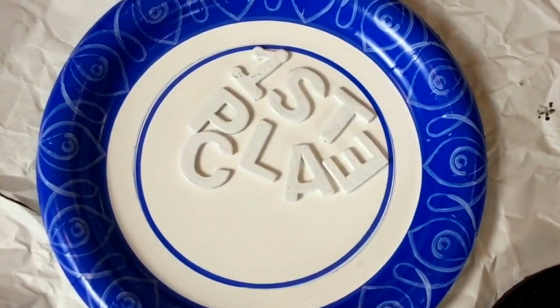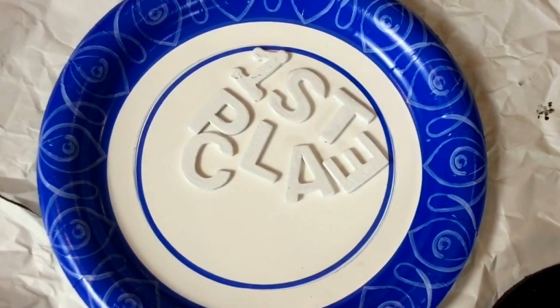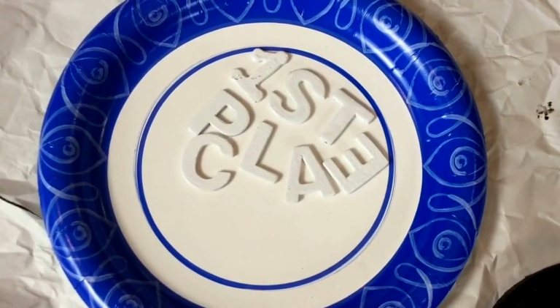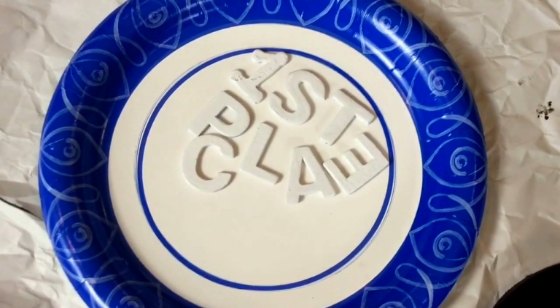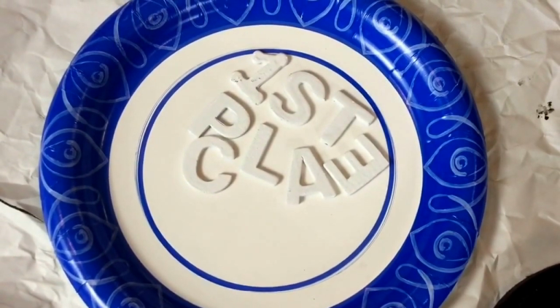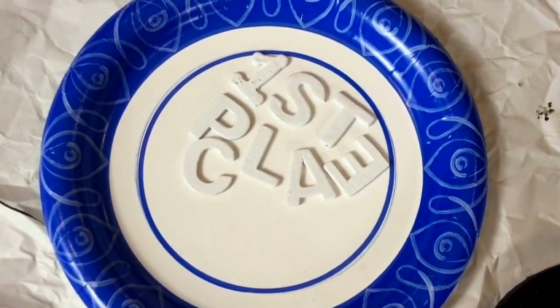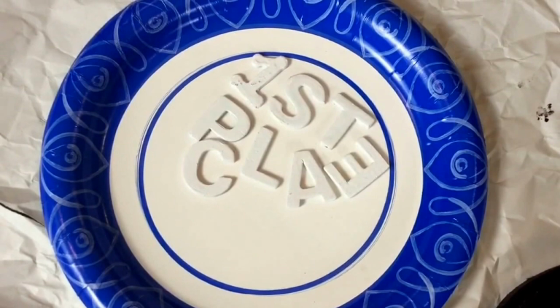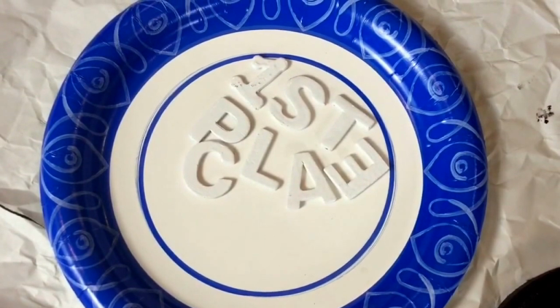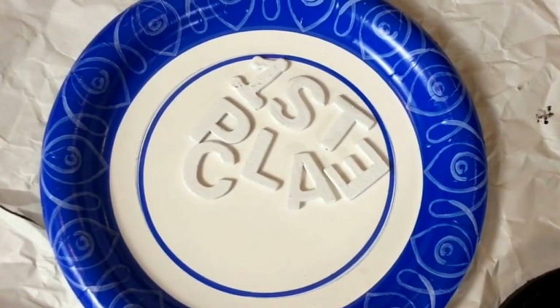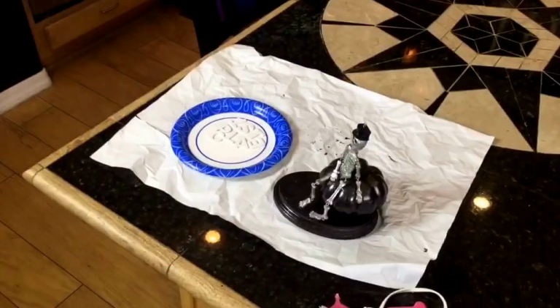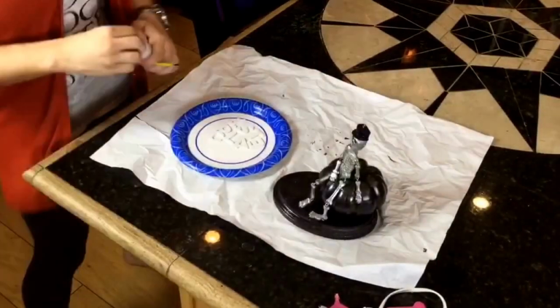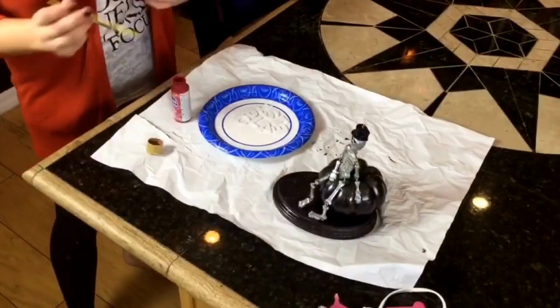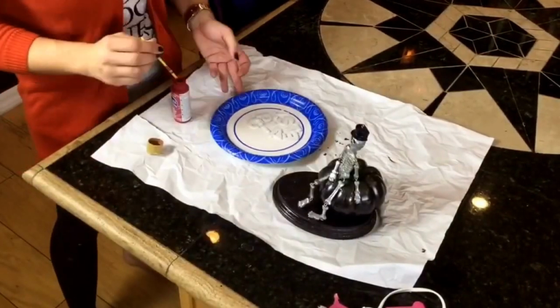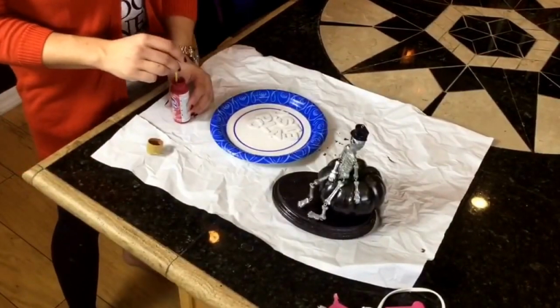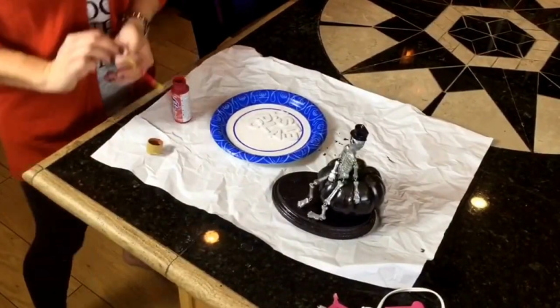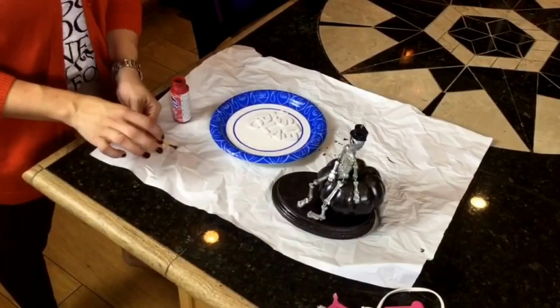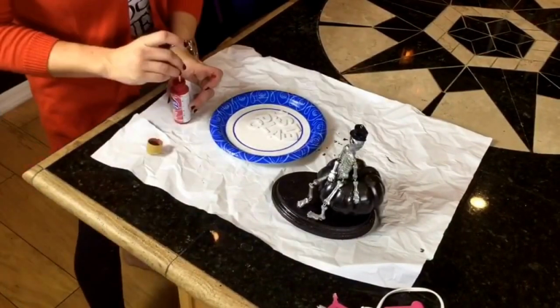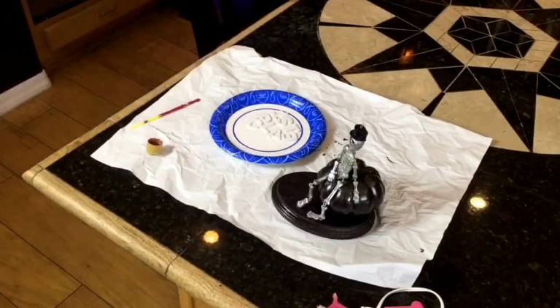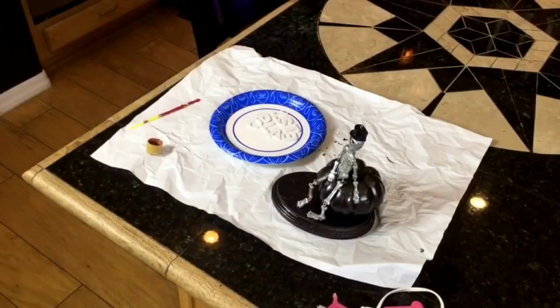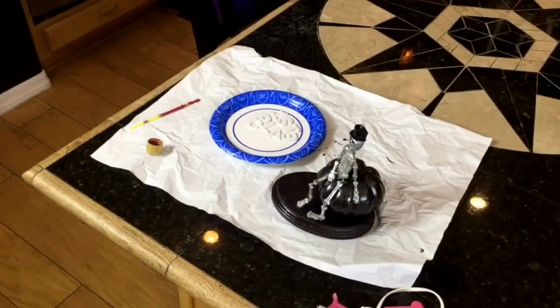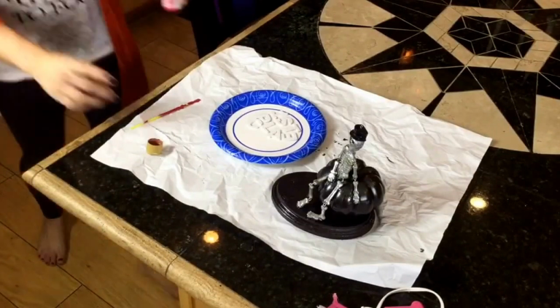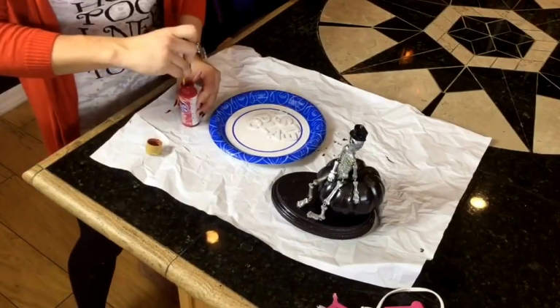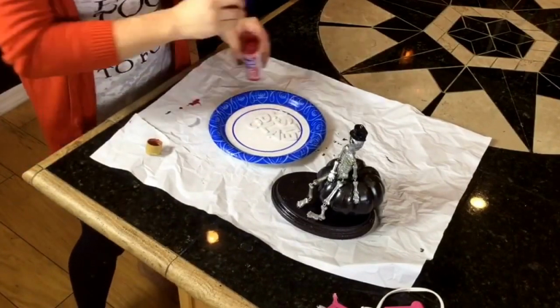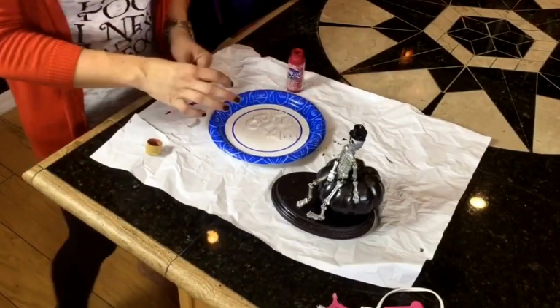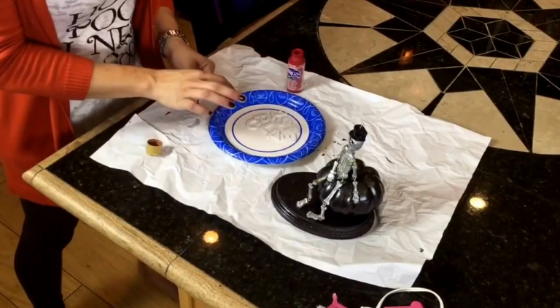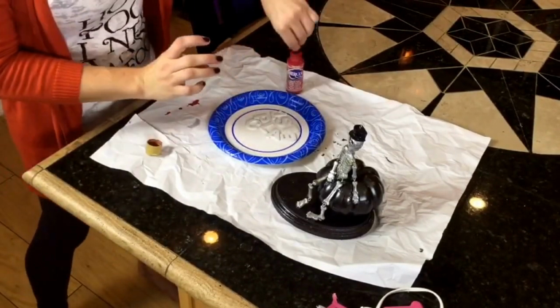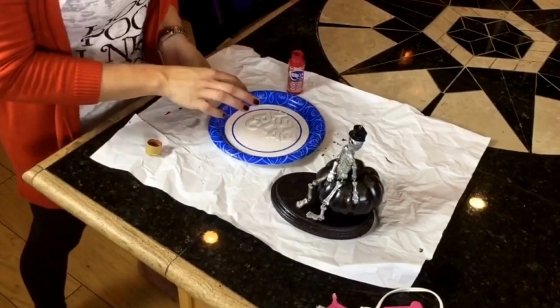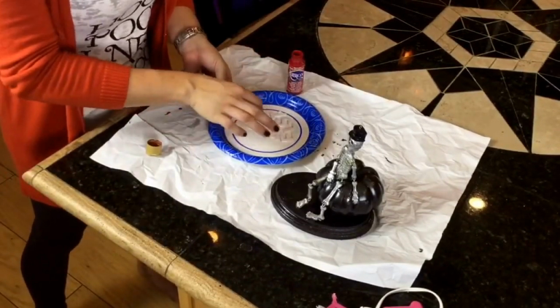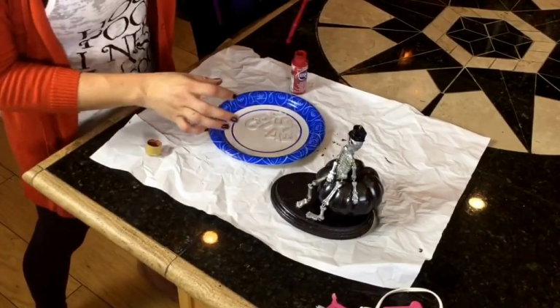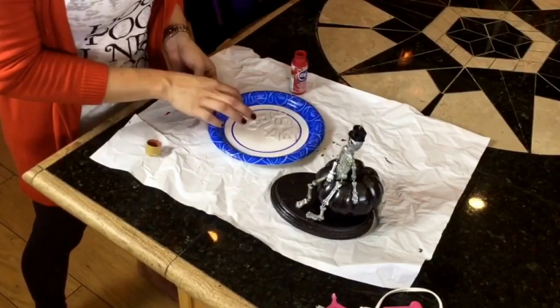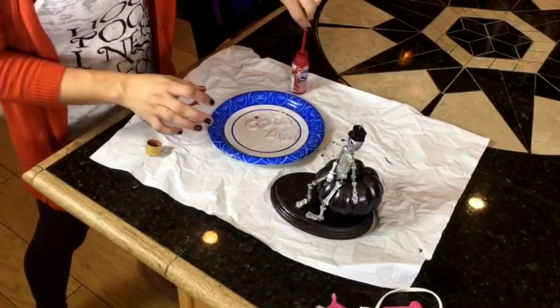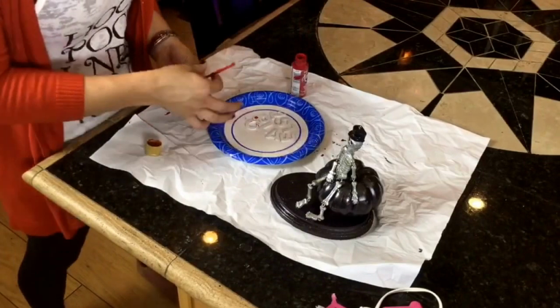While that was drying, I began on the blood splatter for the first place letters. I took red paint, dipped the paintbrush right into the jar, and then just sprayed it onto the letters until I thought there was enough blood.